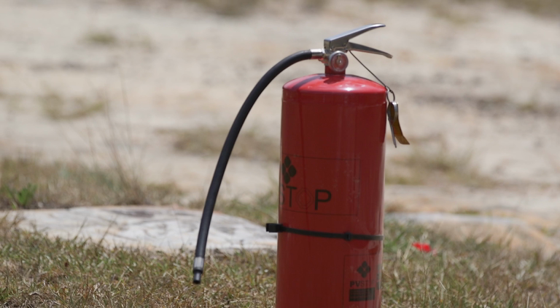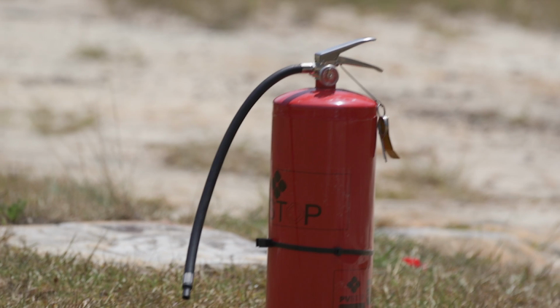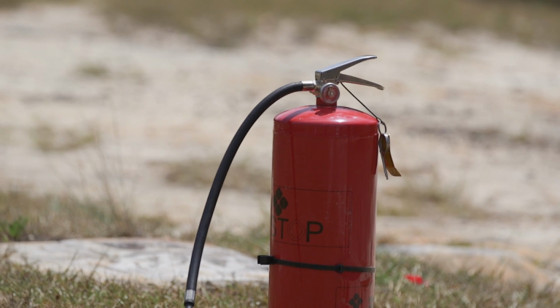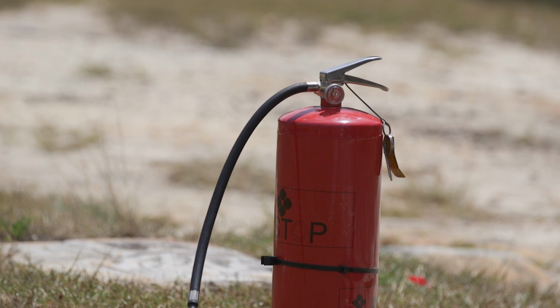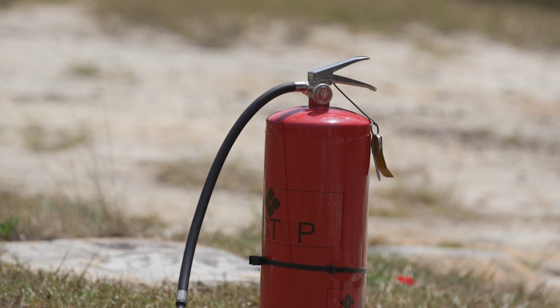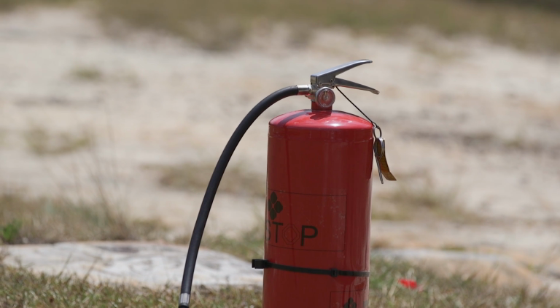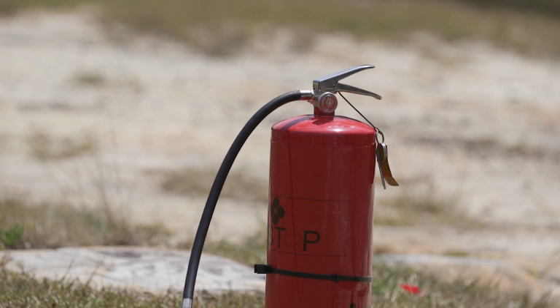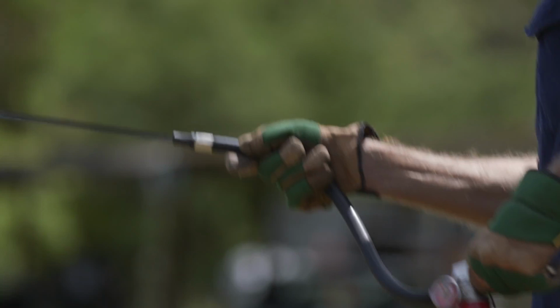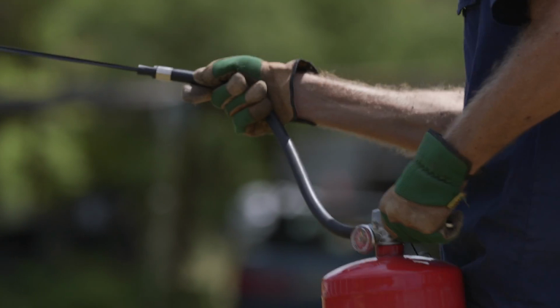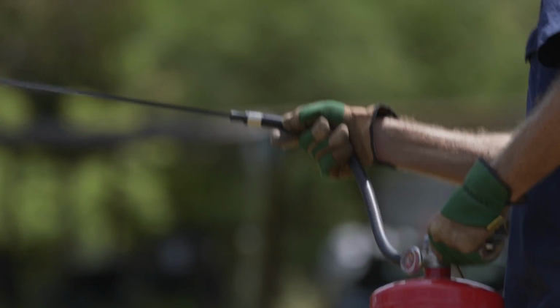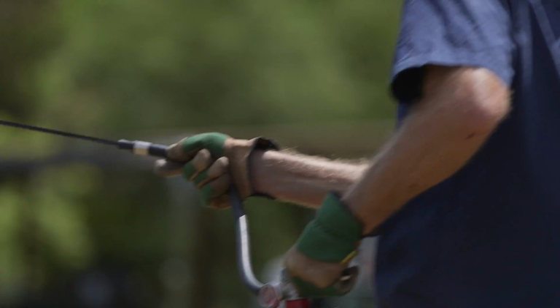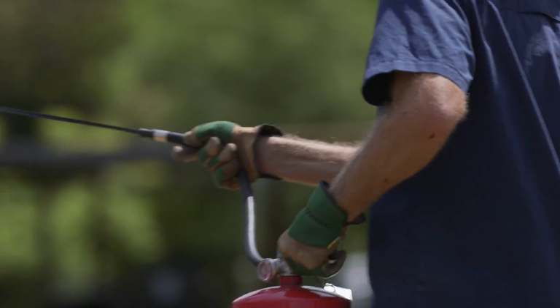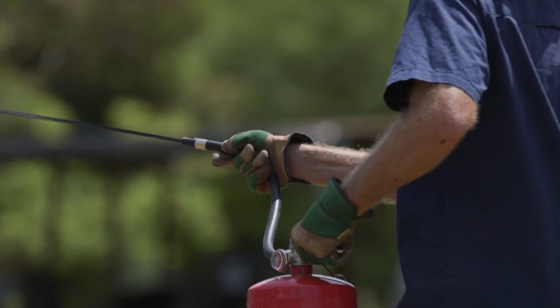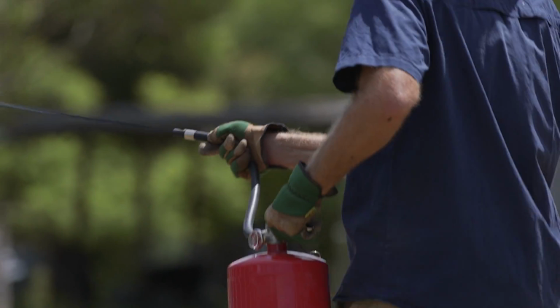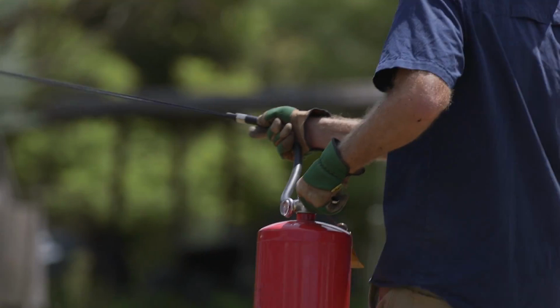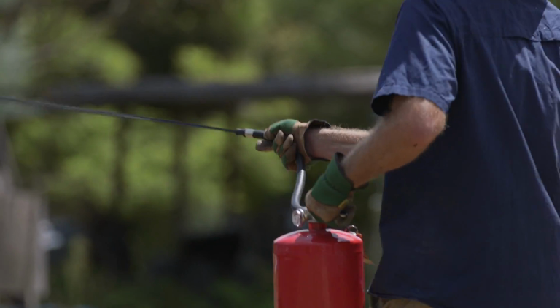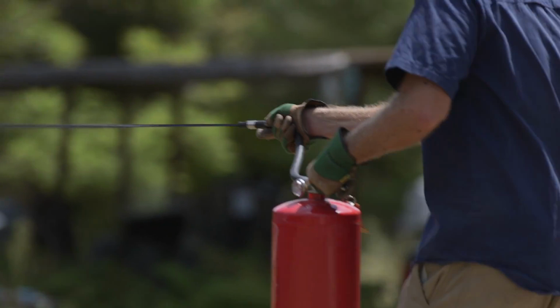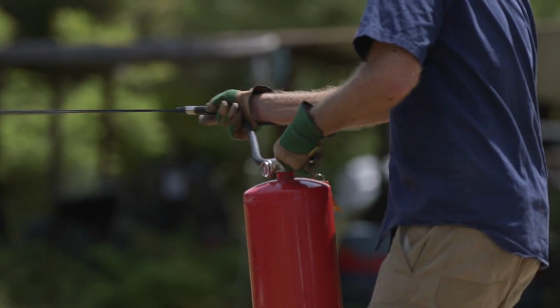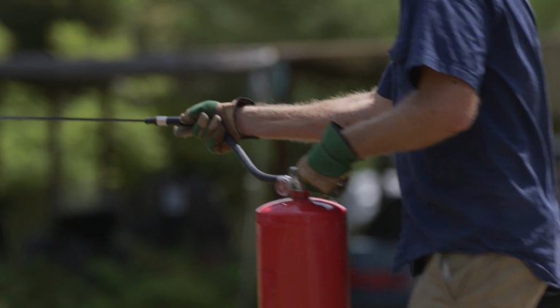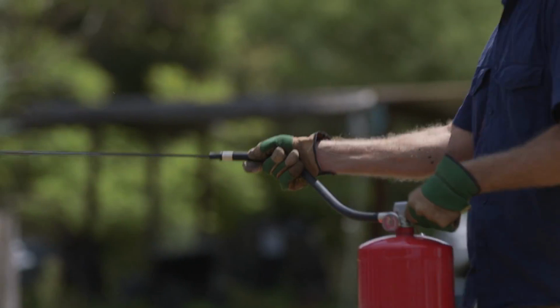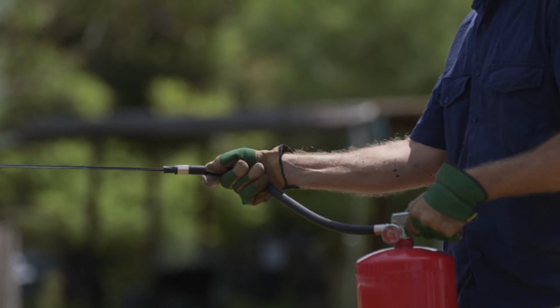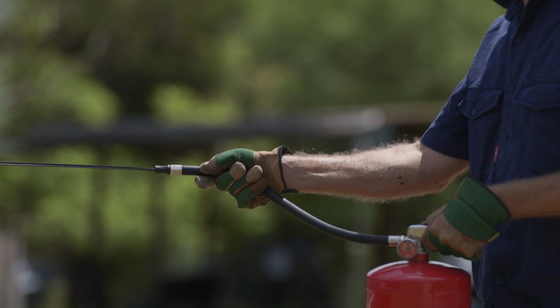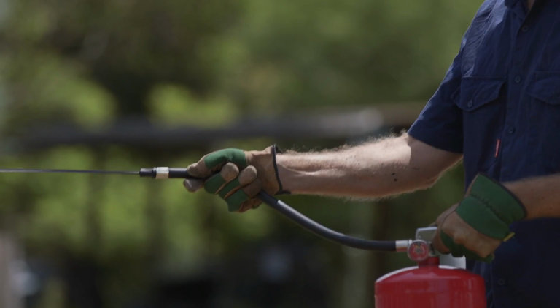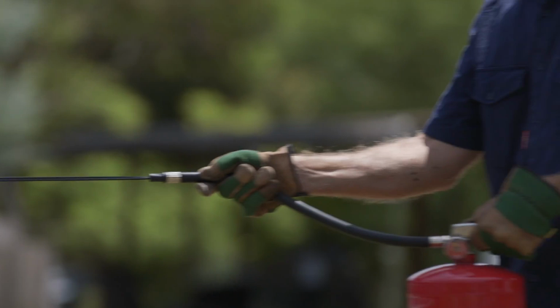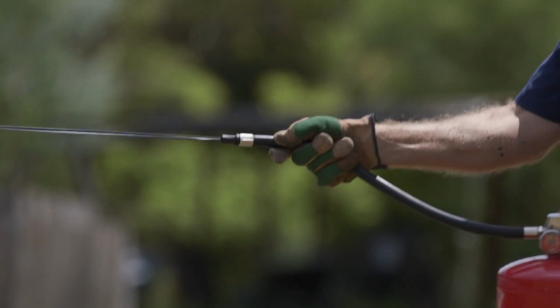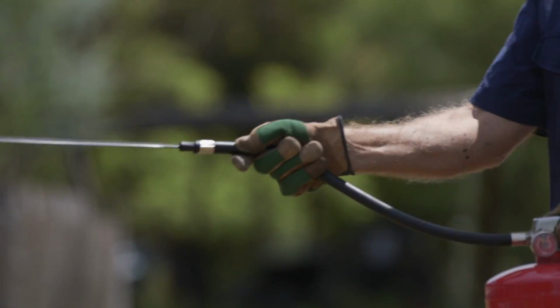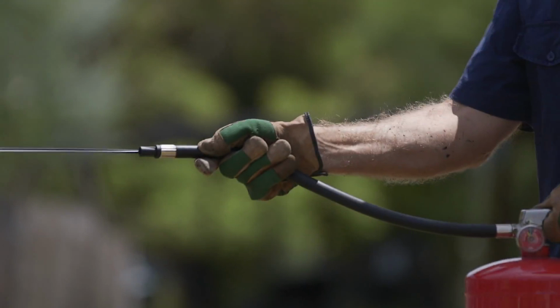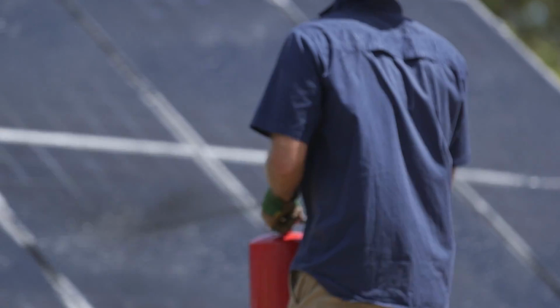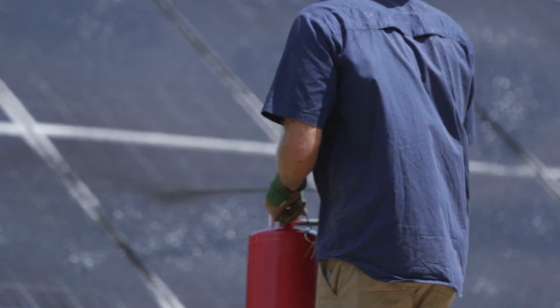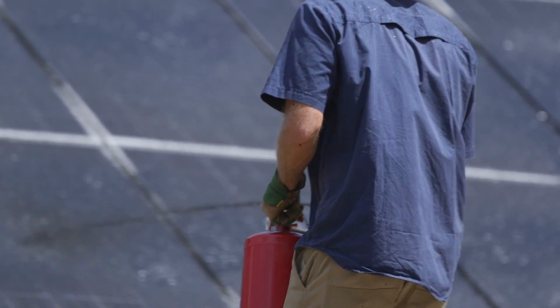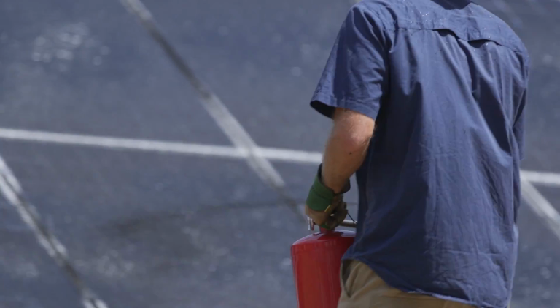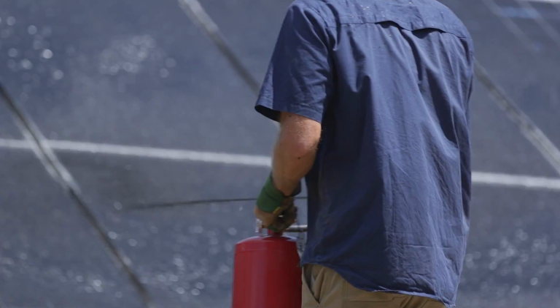PVStop can be made available in a range of sizes. However, our standard extinguisher is a 9 litre or 20 pound canister, as this size will effectively switch off any domestic solar system up to 5 kilowatts.